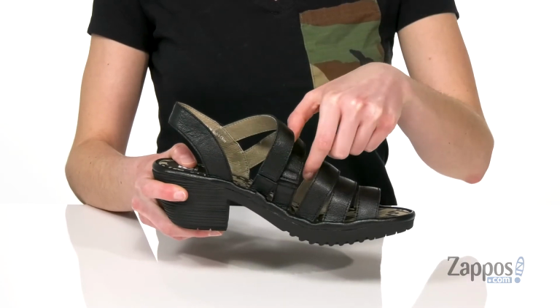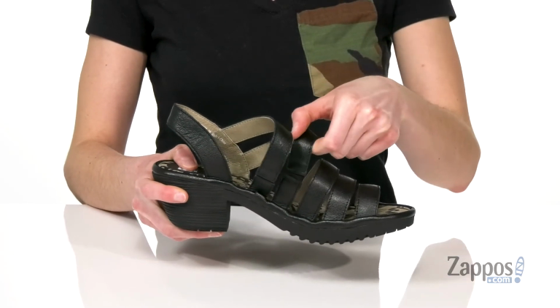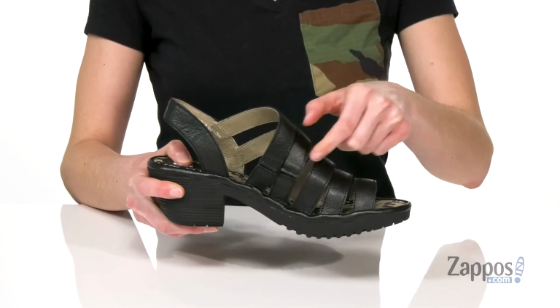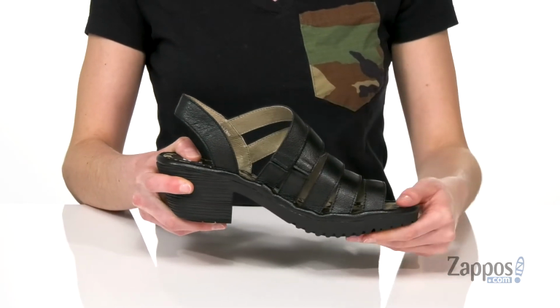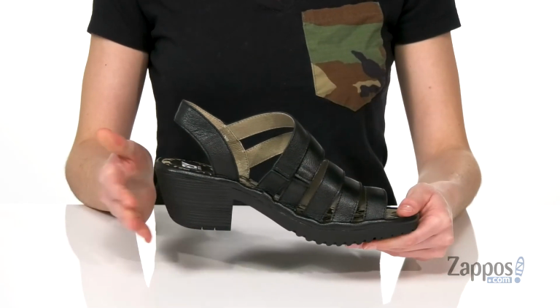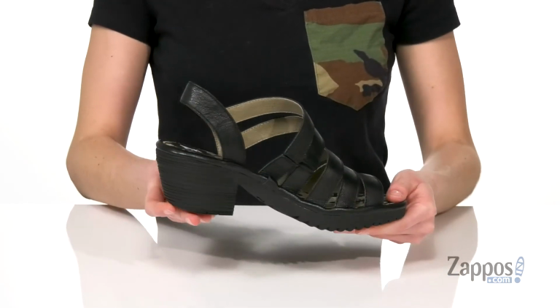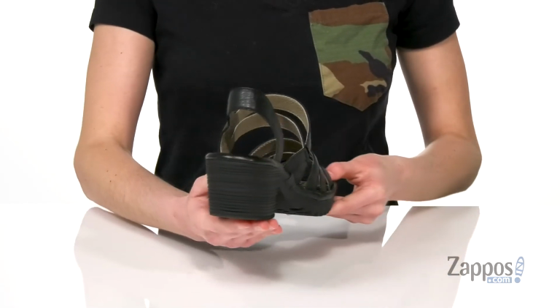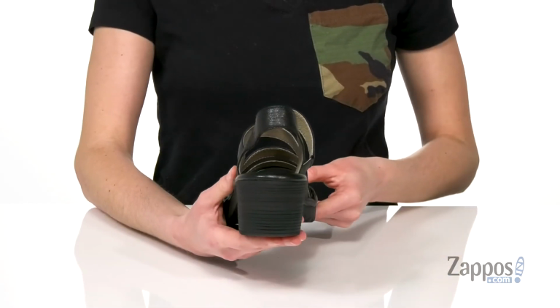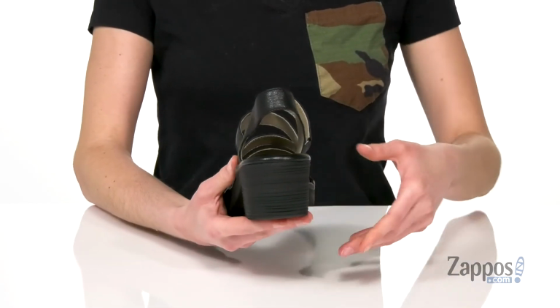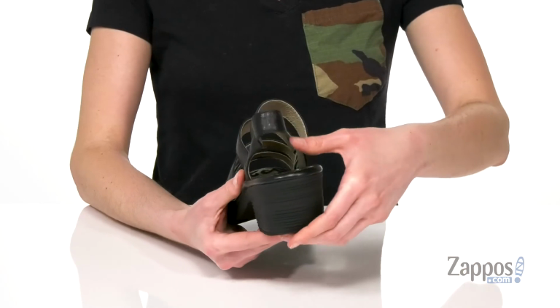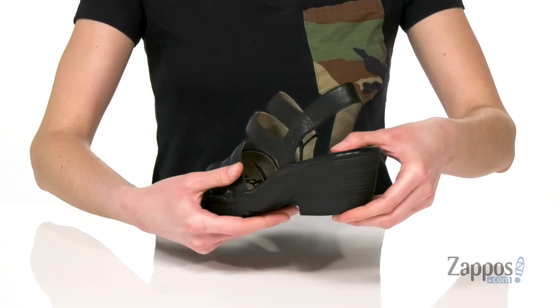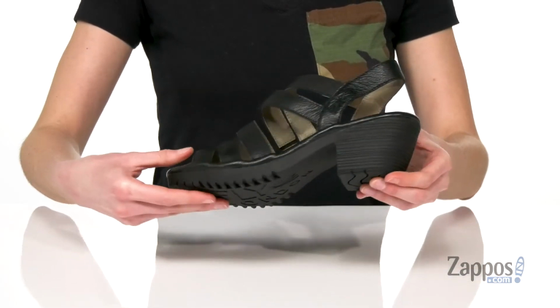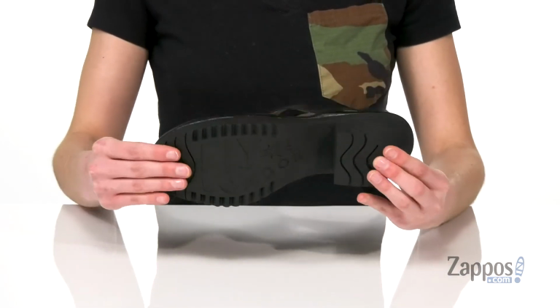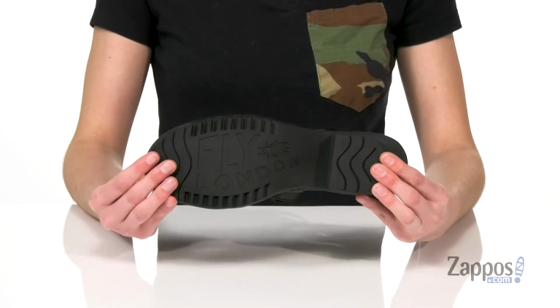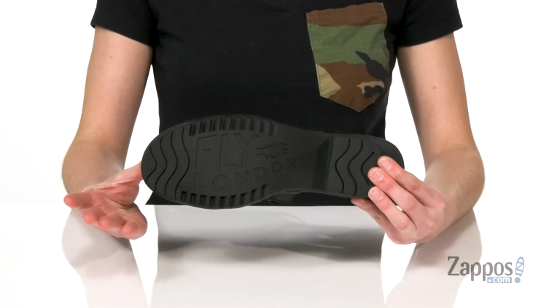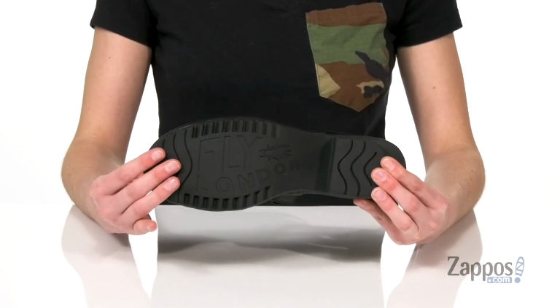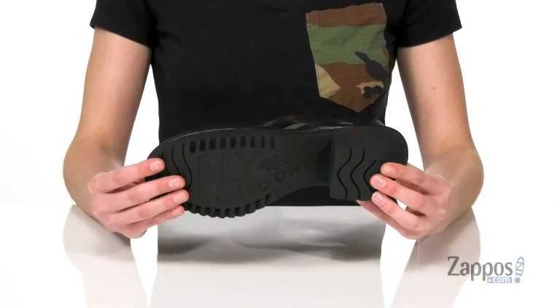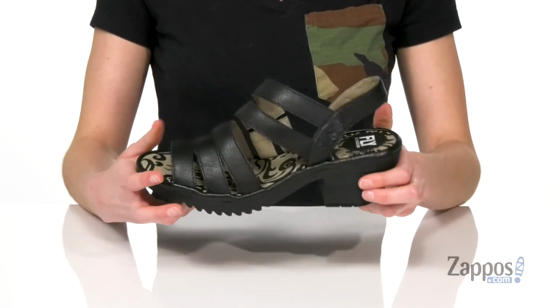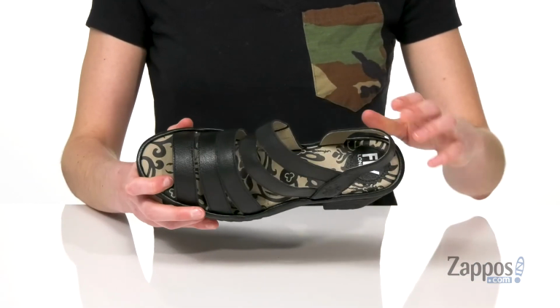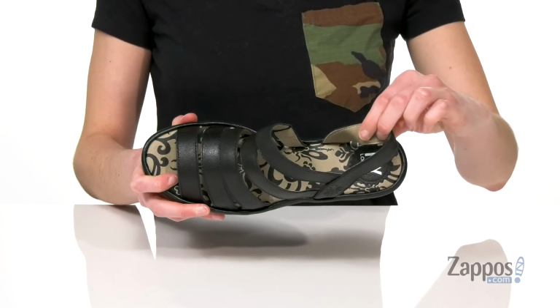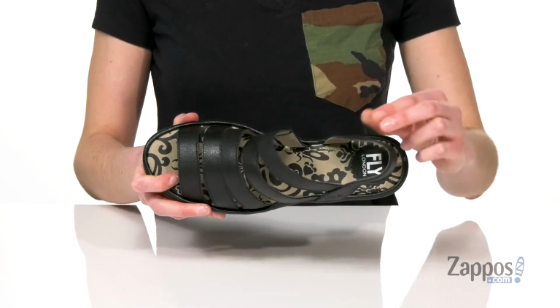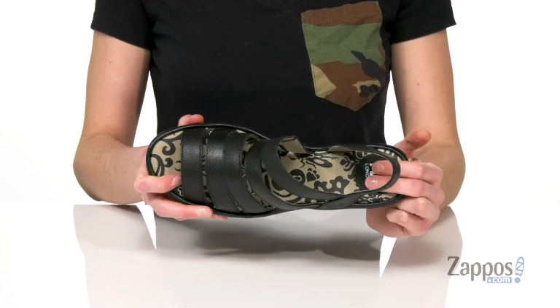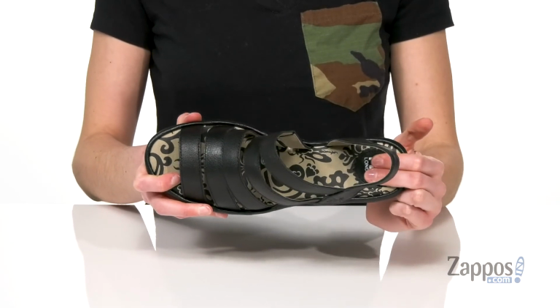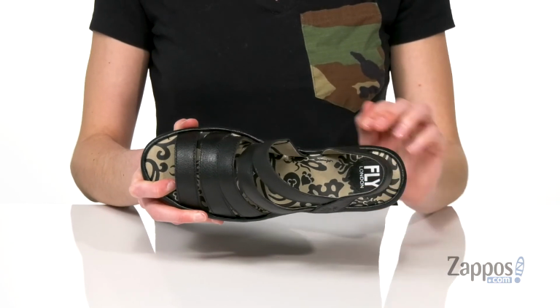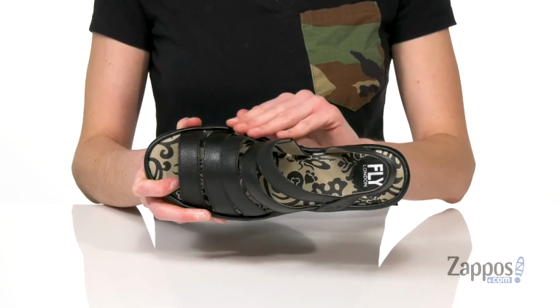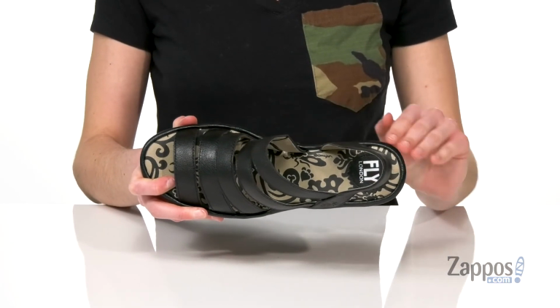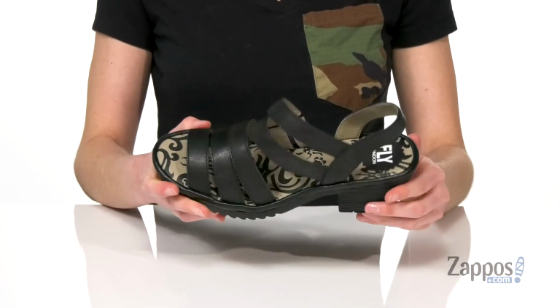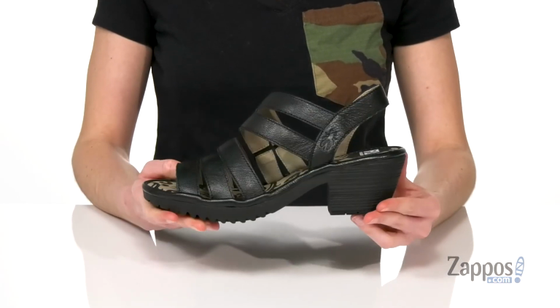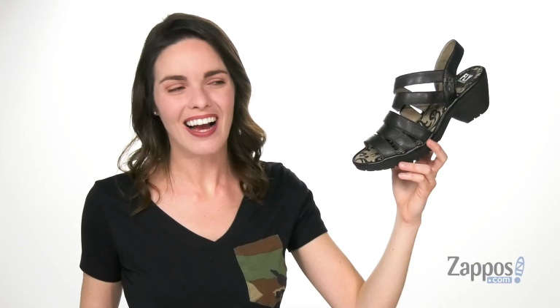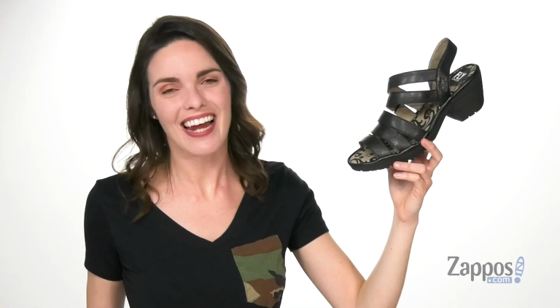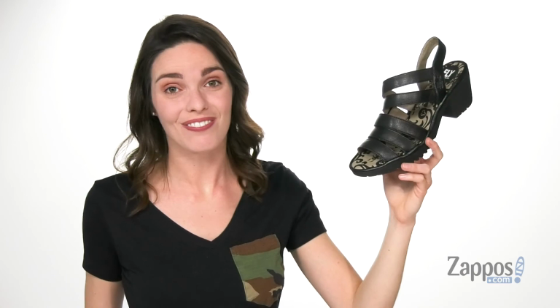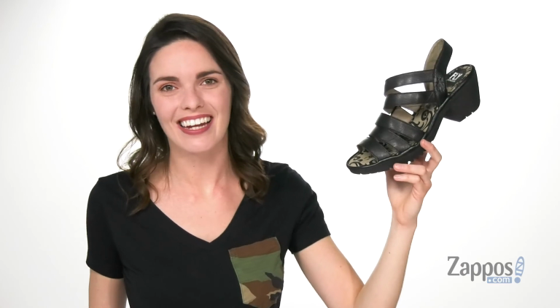The heel at the back is giving you two inches of lift, and you've got a grippy outsole underneath with the Fly London logo. Inside has a smooth lining and a lightly padded footbed with this fun print. Rock this style from Fly London.